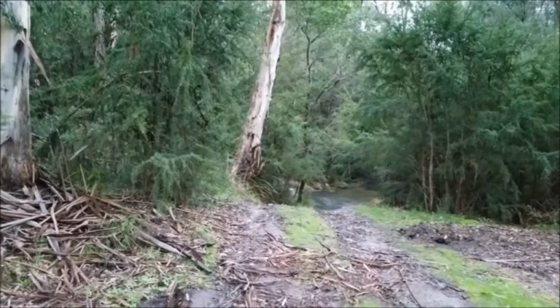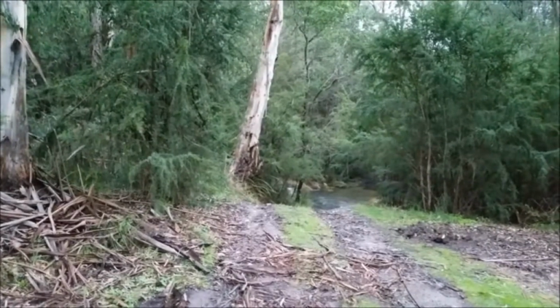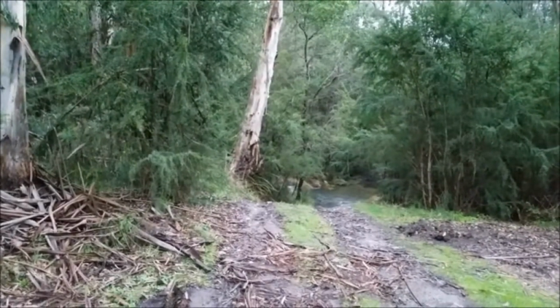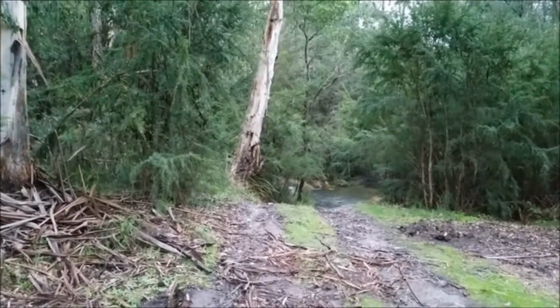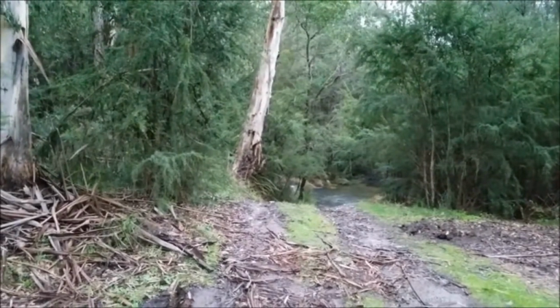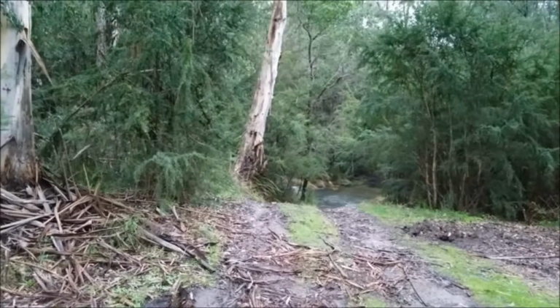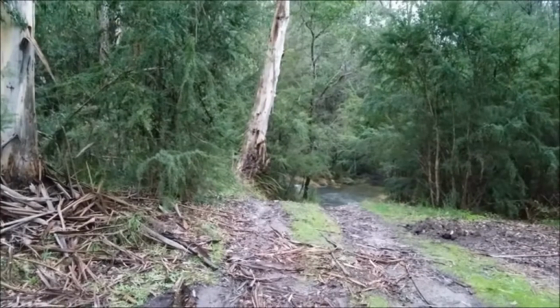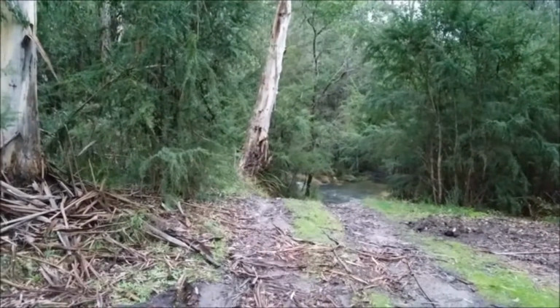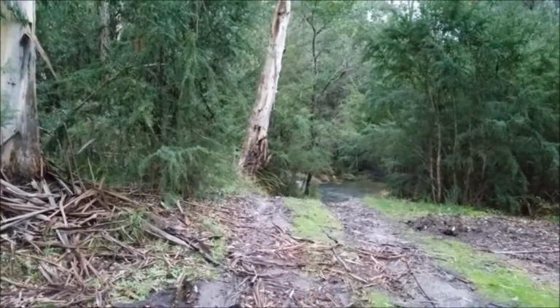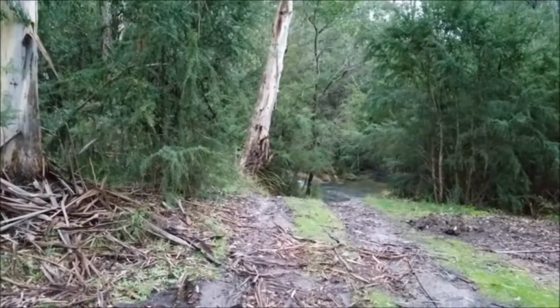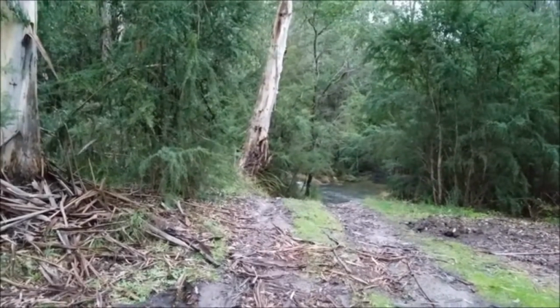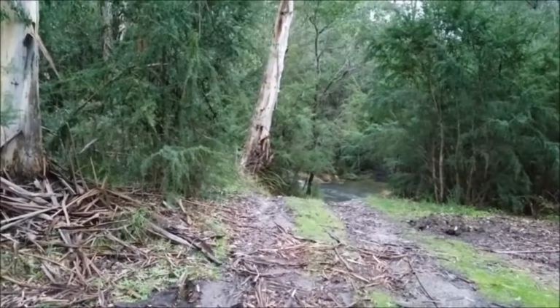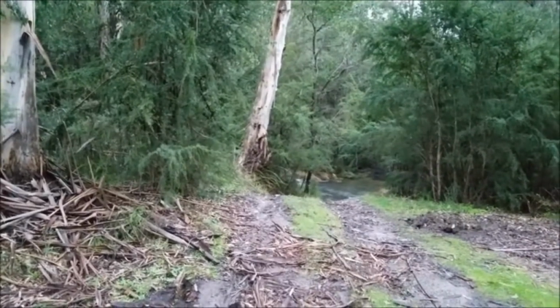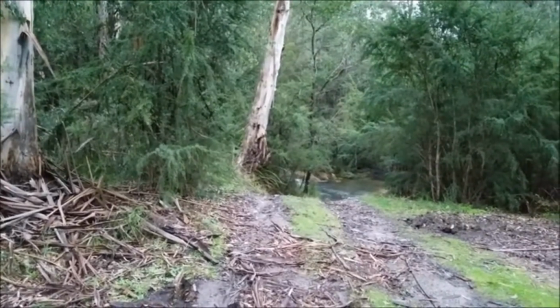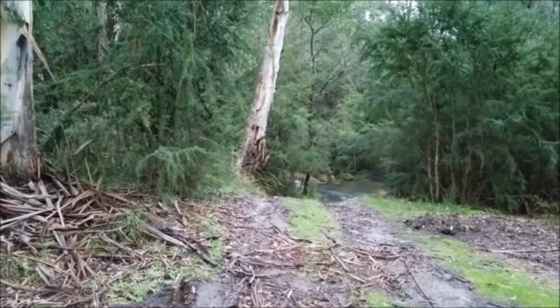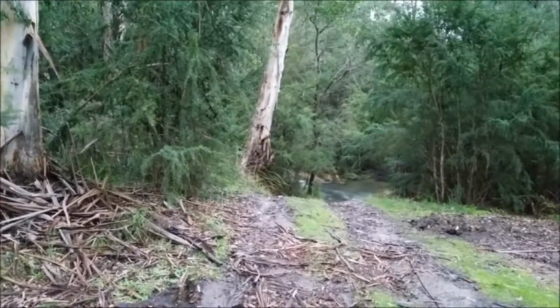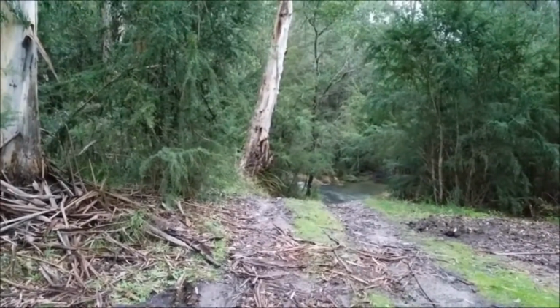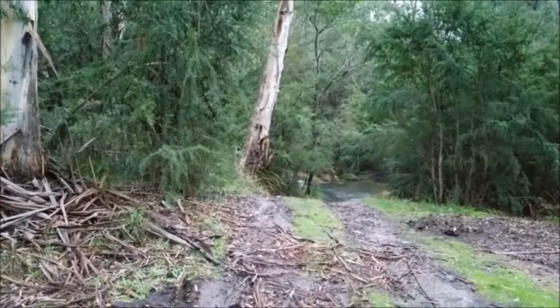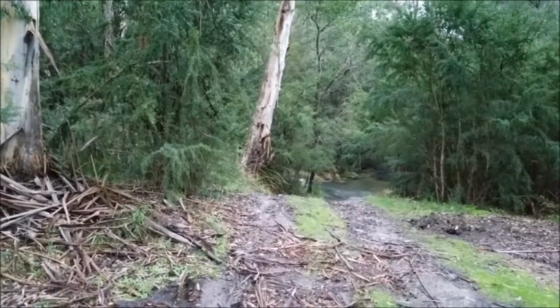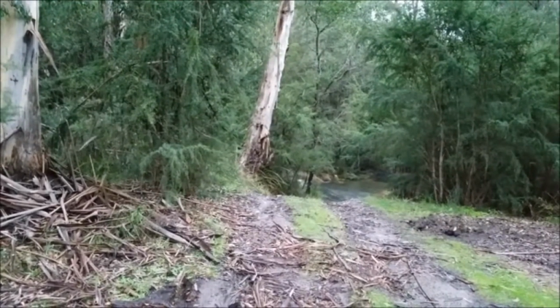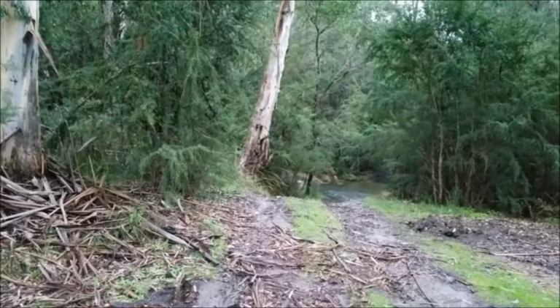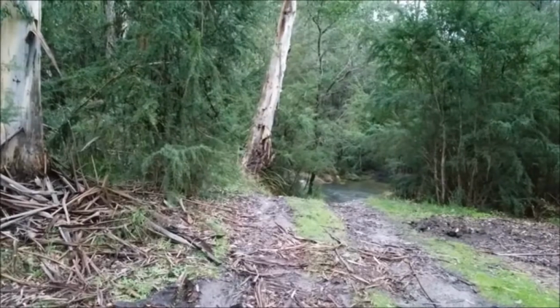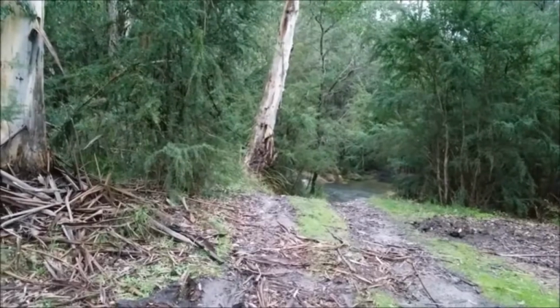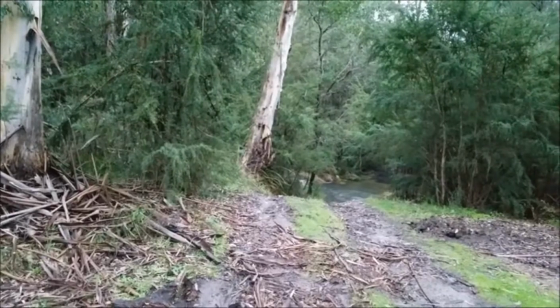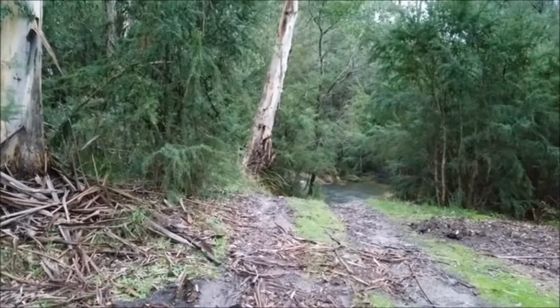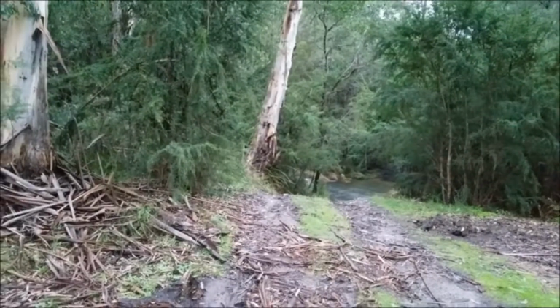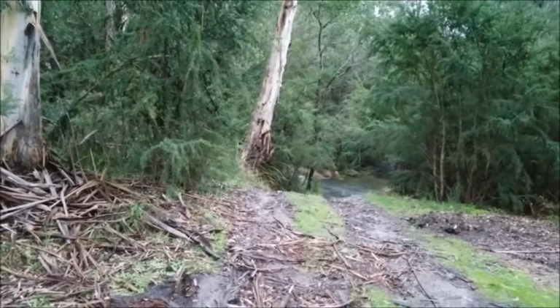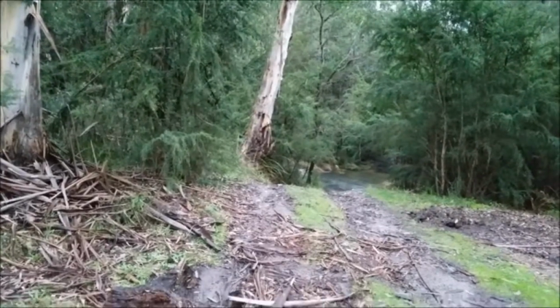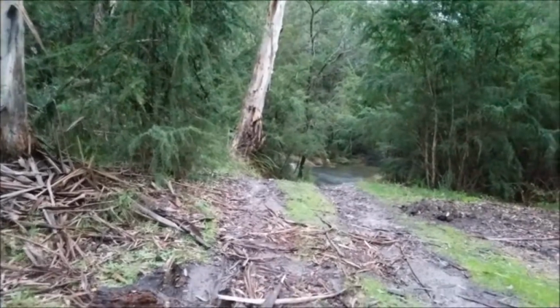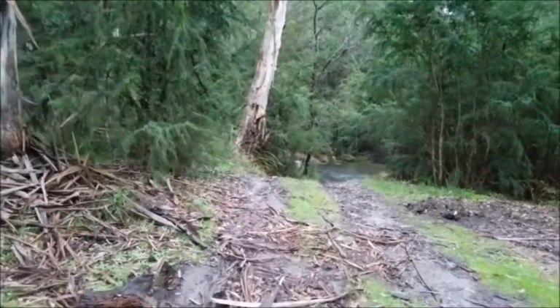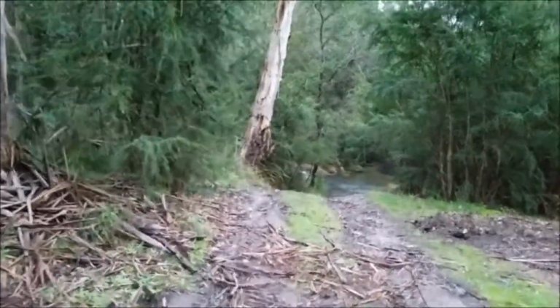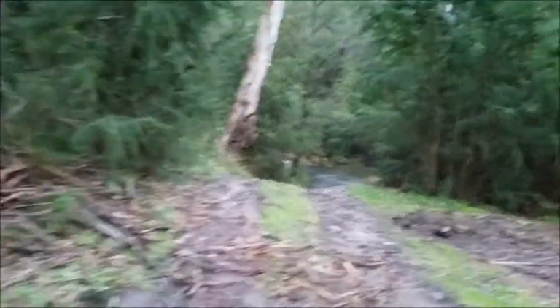Good morning everyone. It's three days before trout season closes and I'm at a spot on the Yarra I've never tried before, so let's go down and have a go and see what we can see.